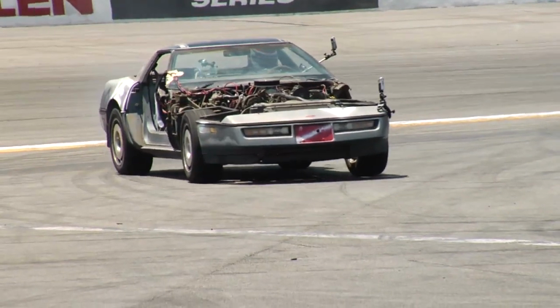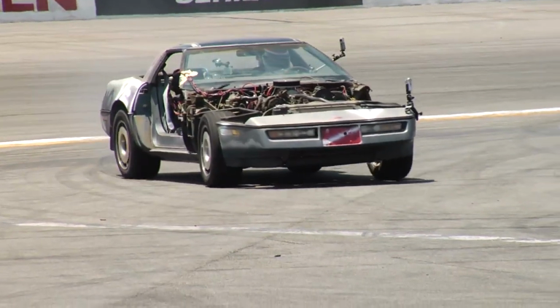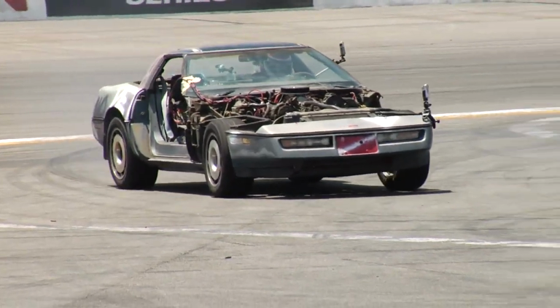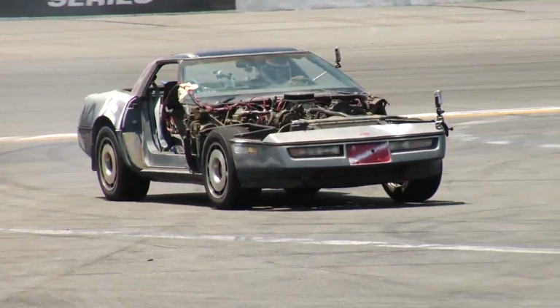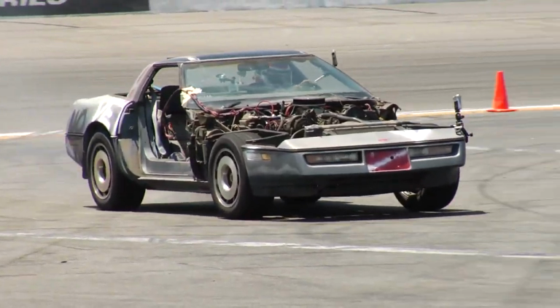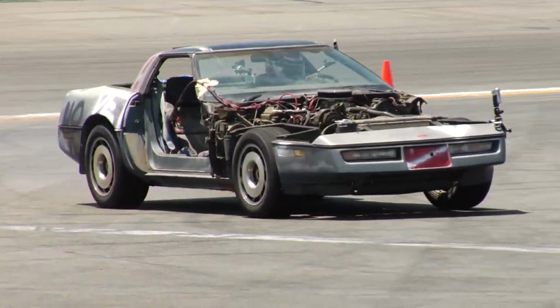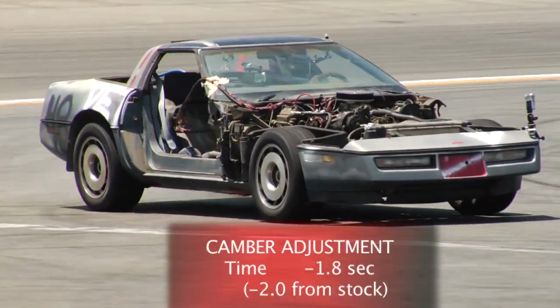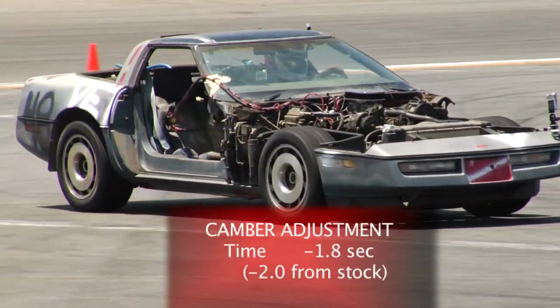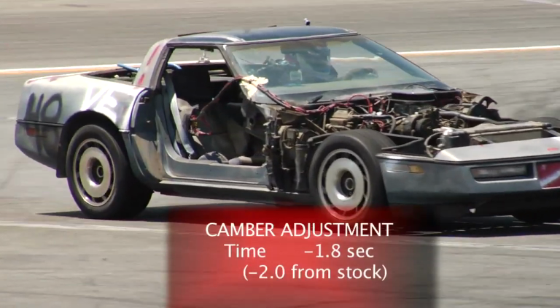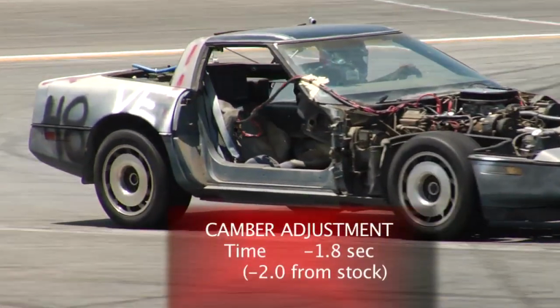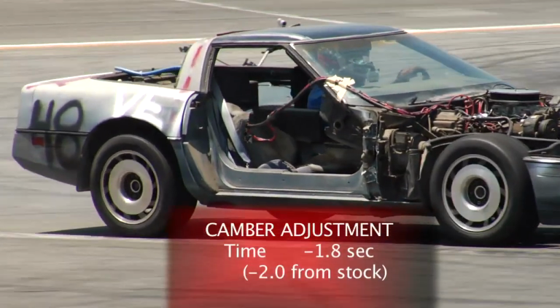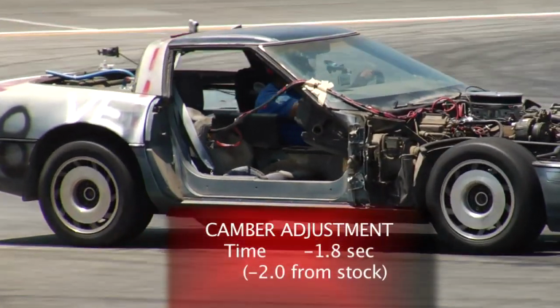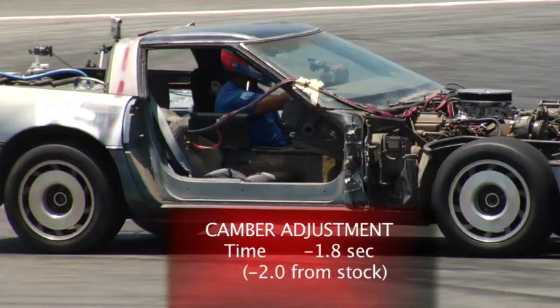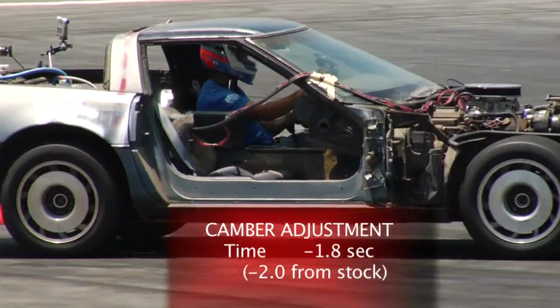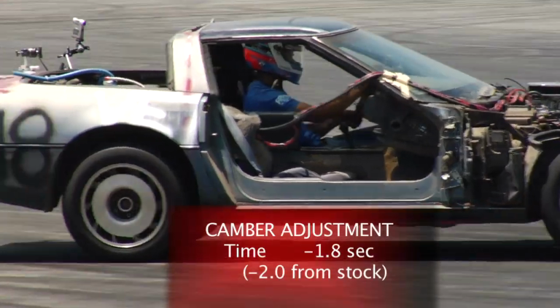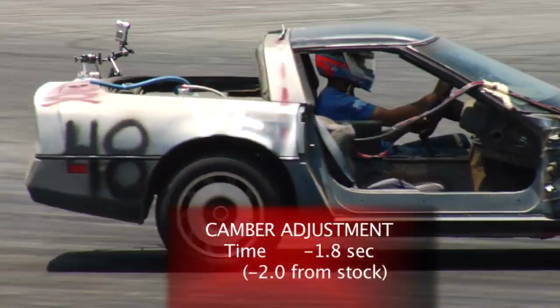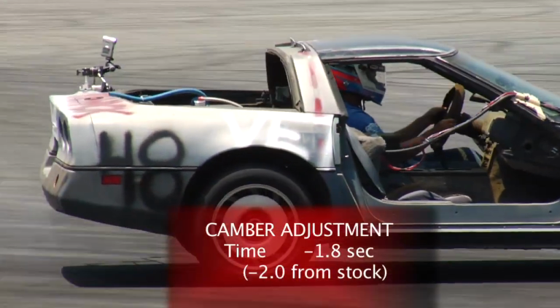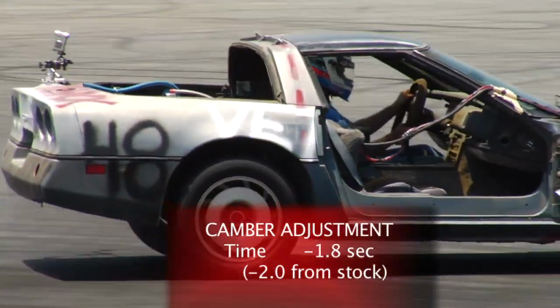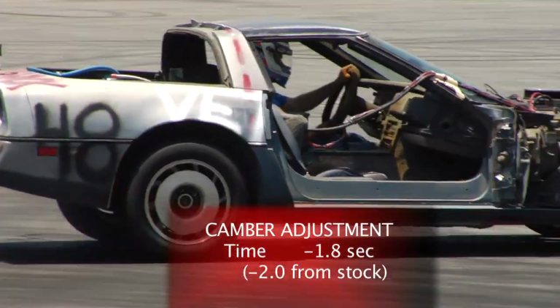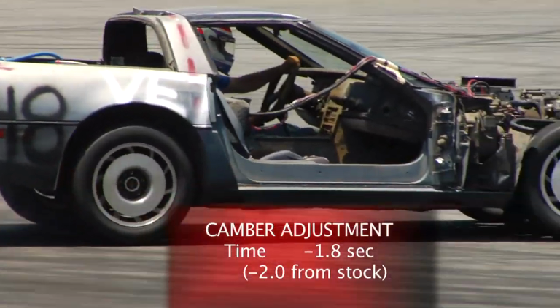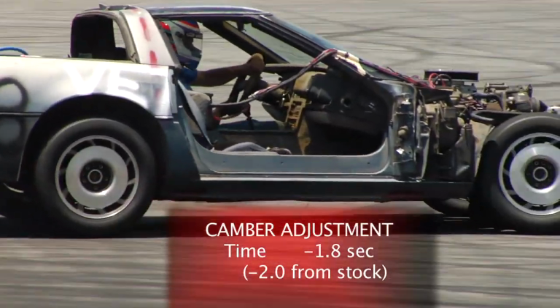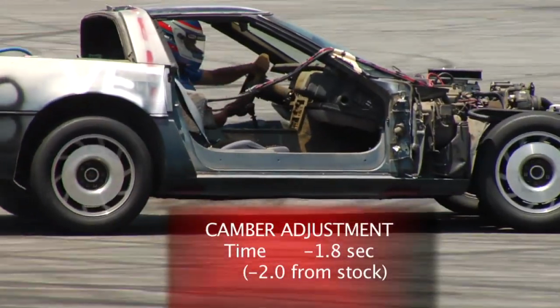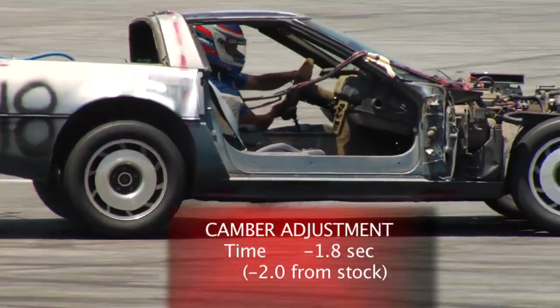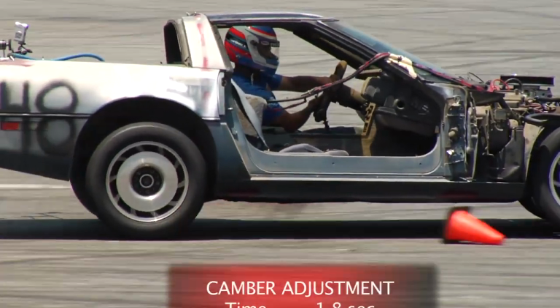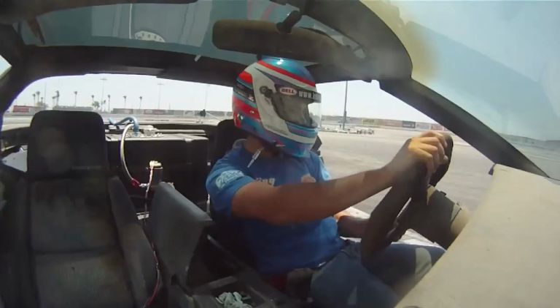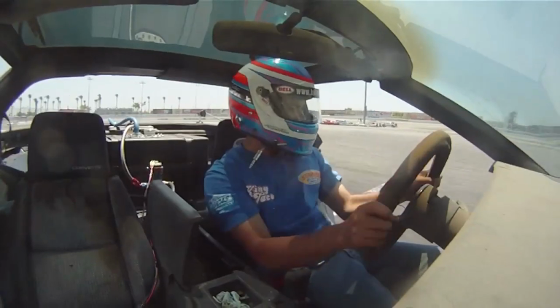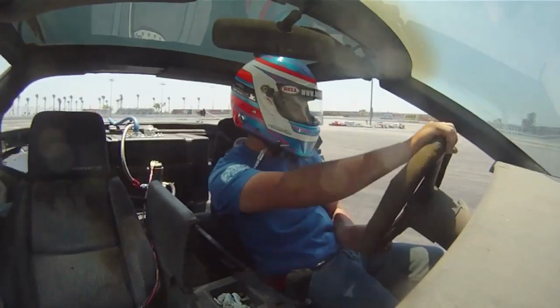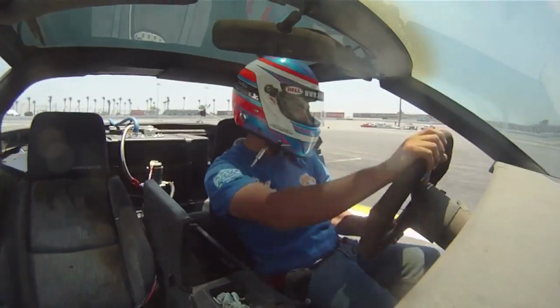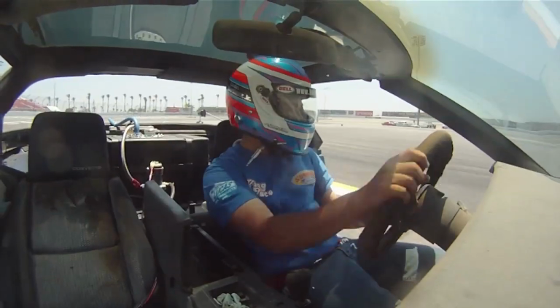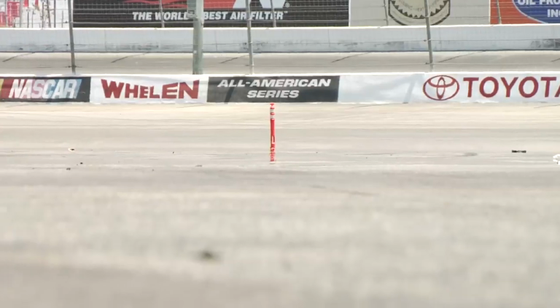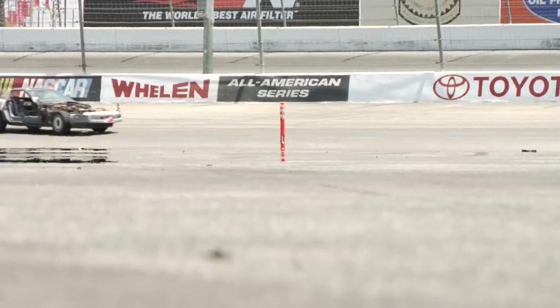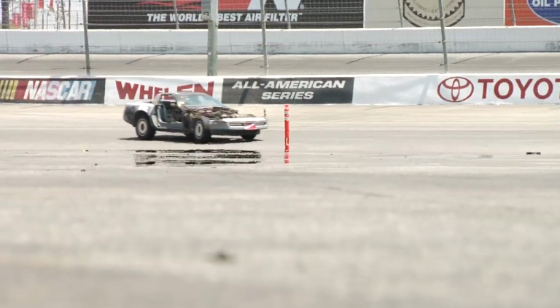We pulled that camber in and jacked some more camber into the back, and he cut his best time yet: 27.9. So now we're going to pull a bunch more weight out — this is where the fun begins.